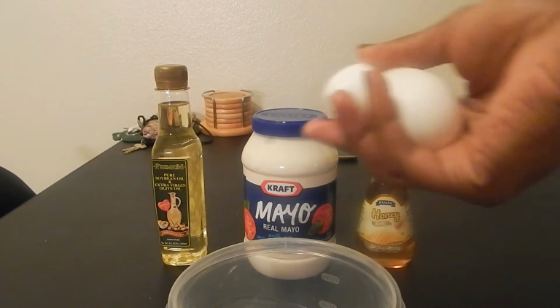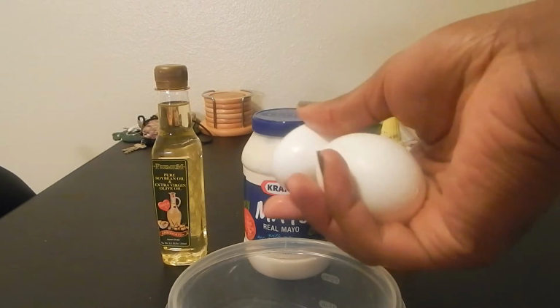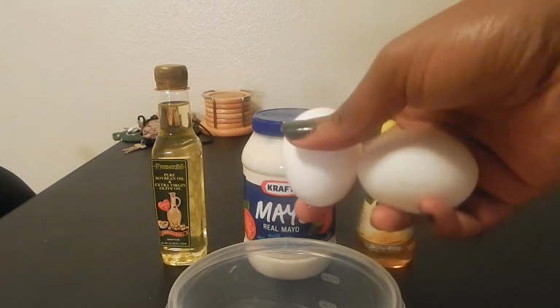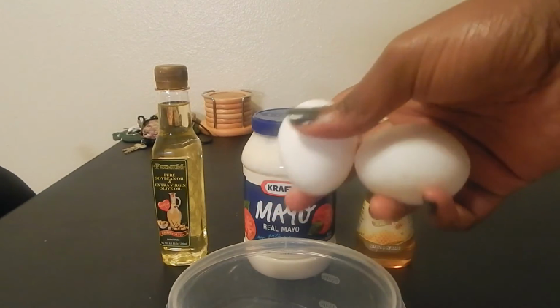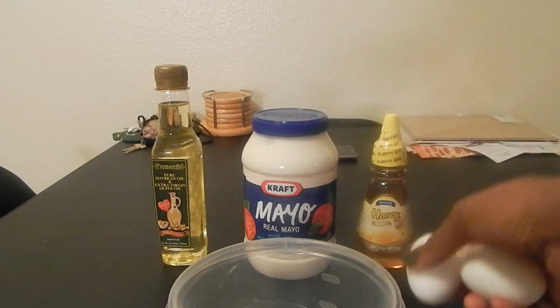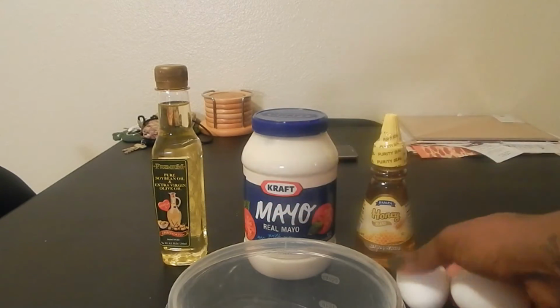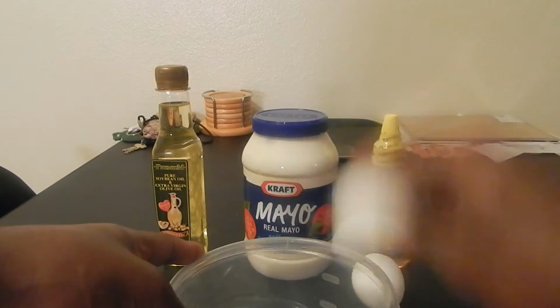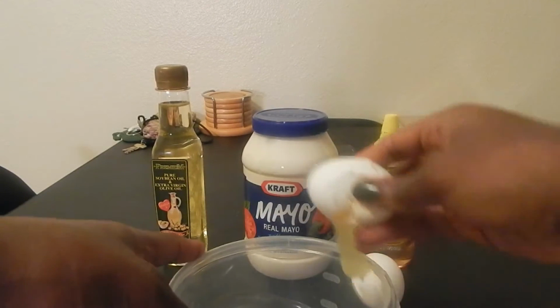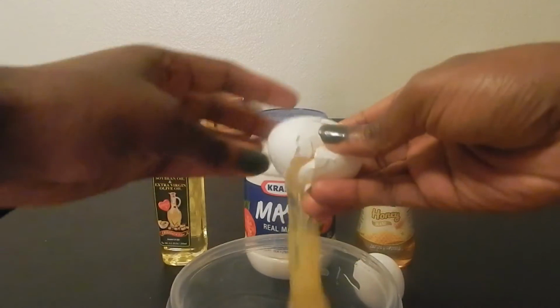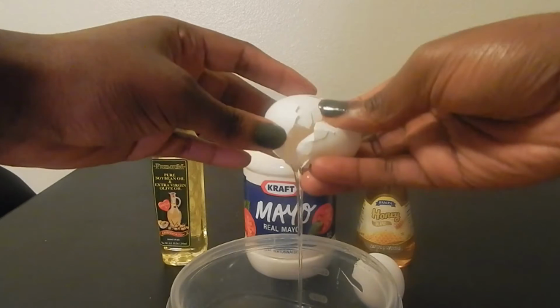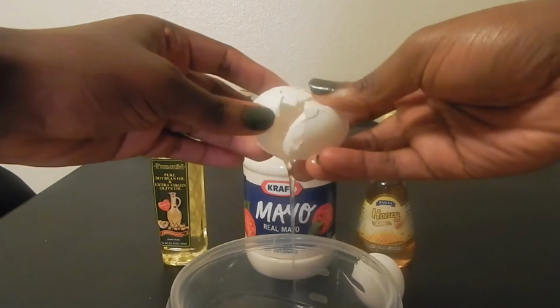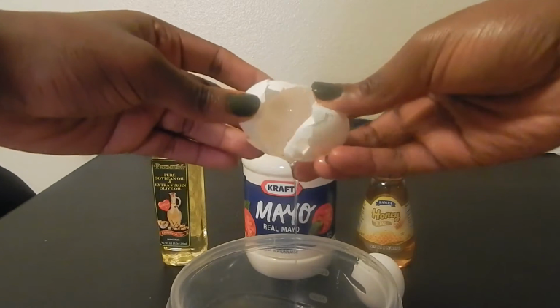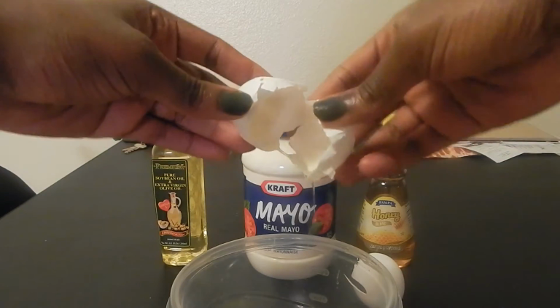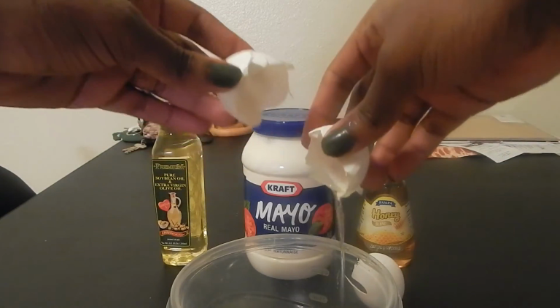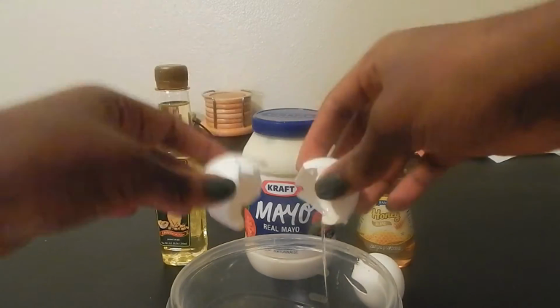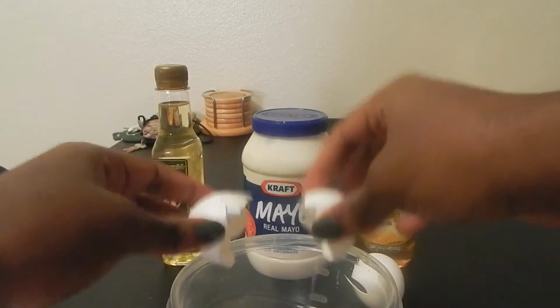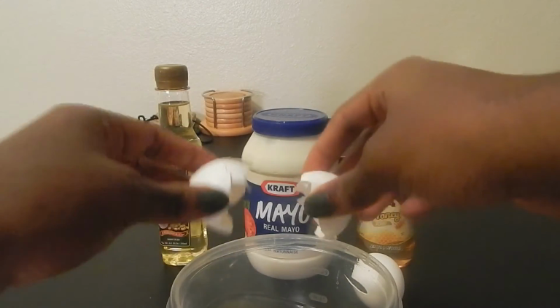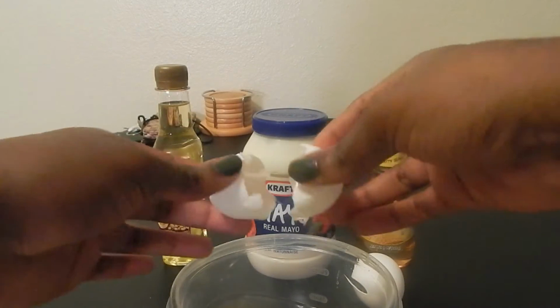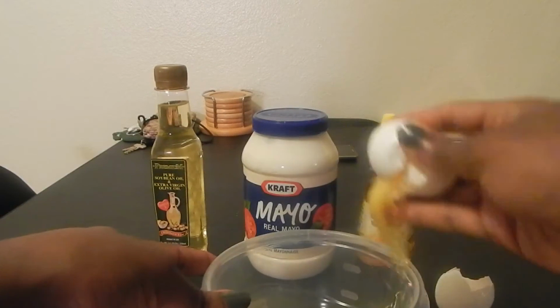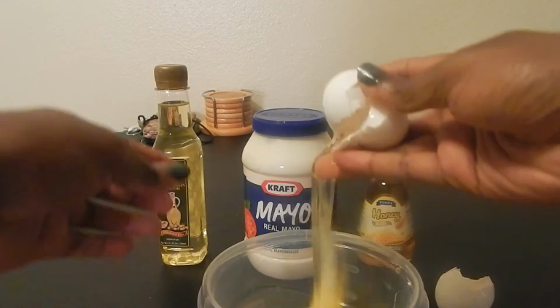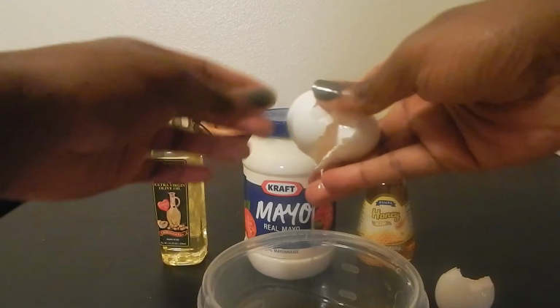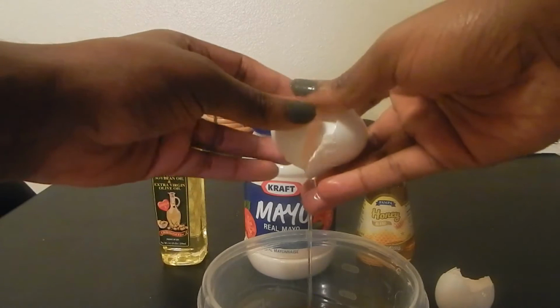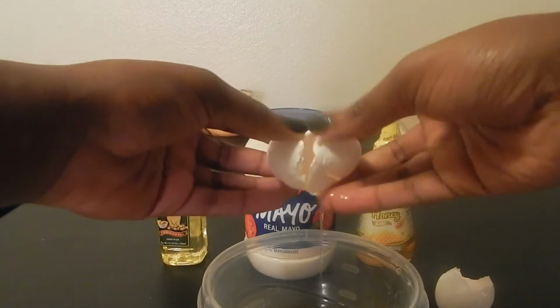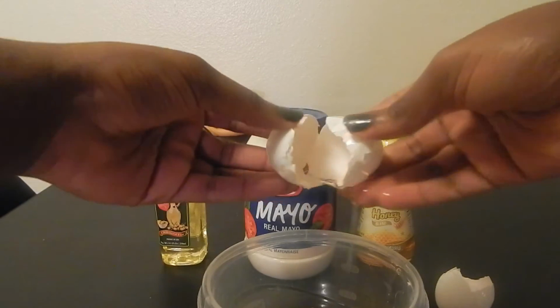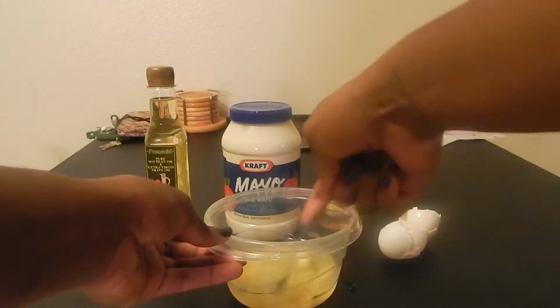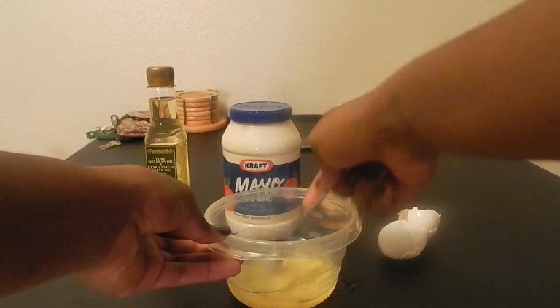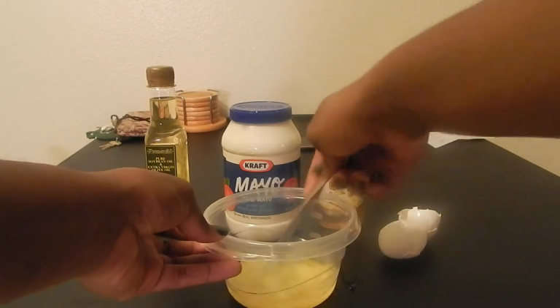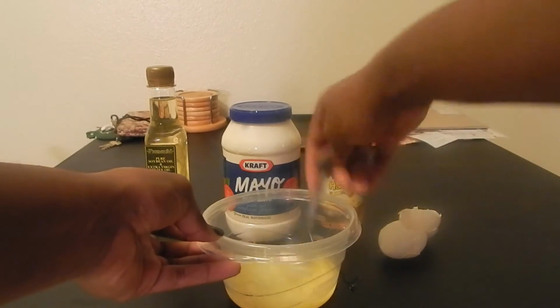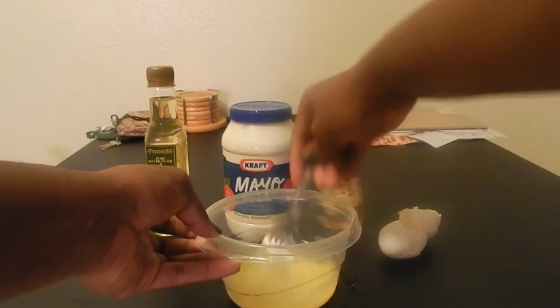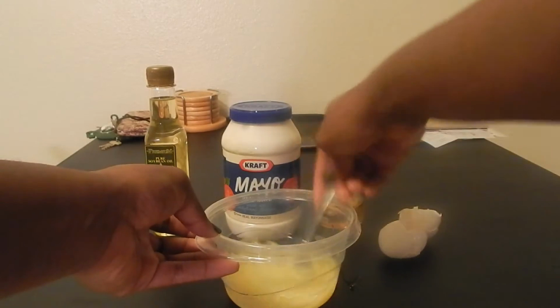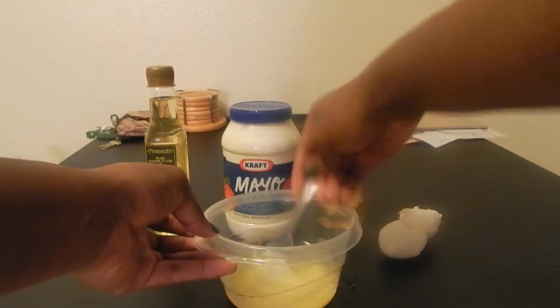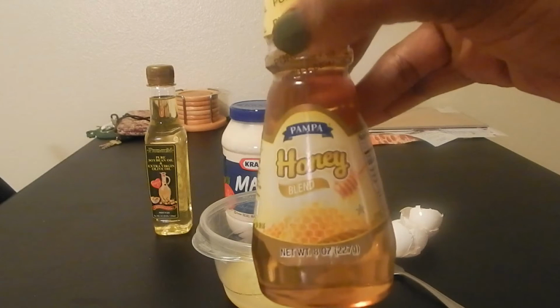In this recipe I use eggs, mayo, honey, and olive oil. I use two eggs because I do have thicker hair. So if you have thicker or even longer hair, you're going to need a little bit more of these ingredients than those who have maybe thinner or shorter hair.